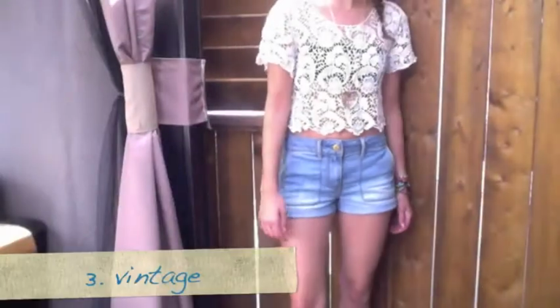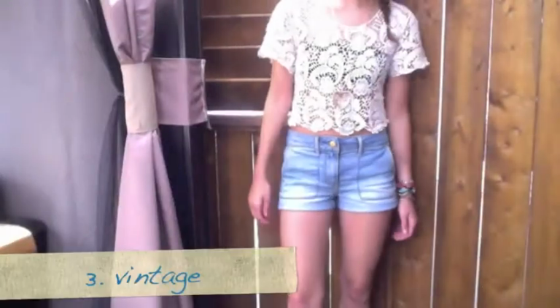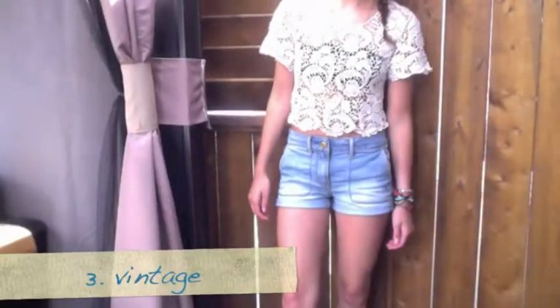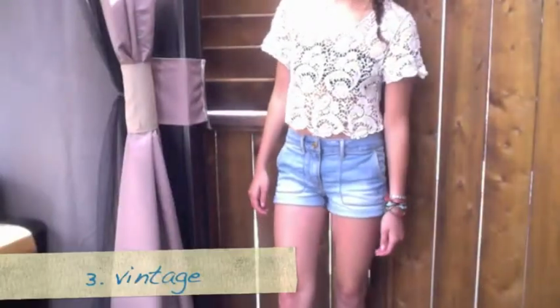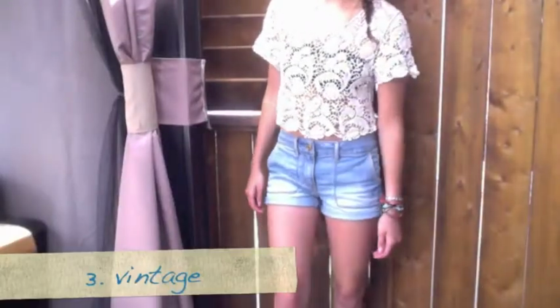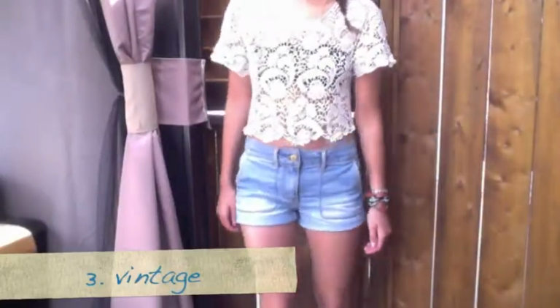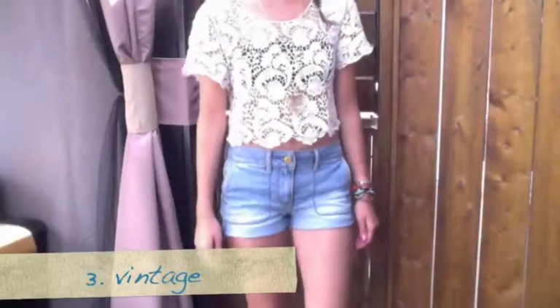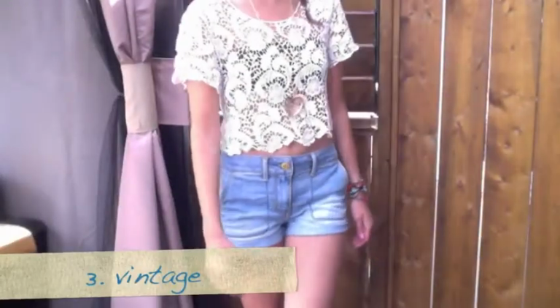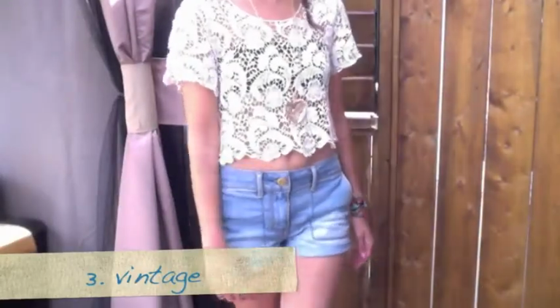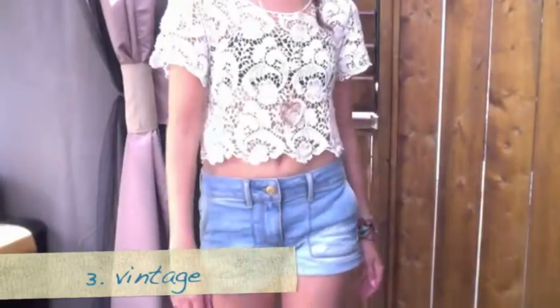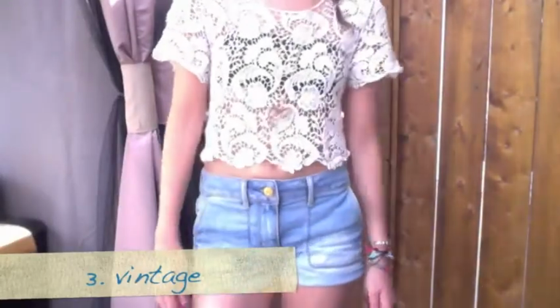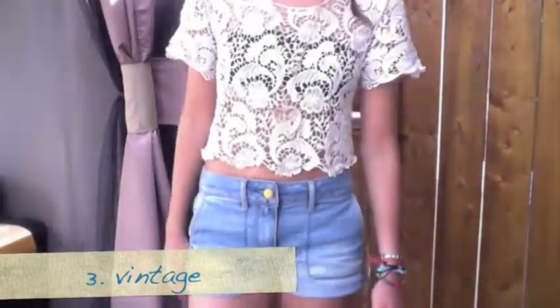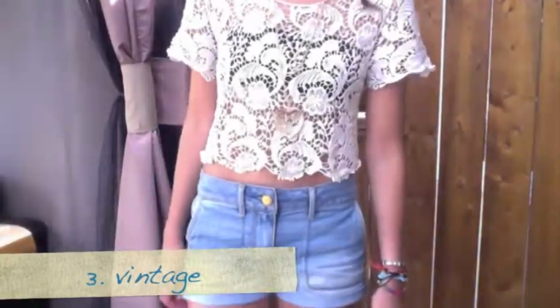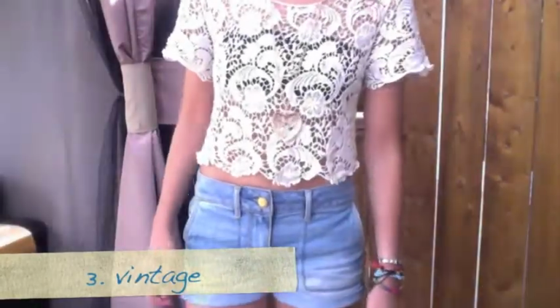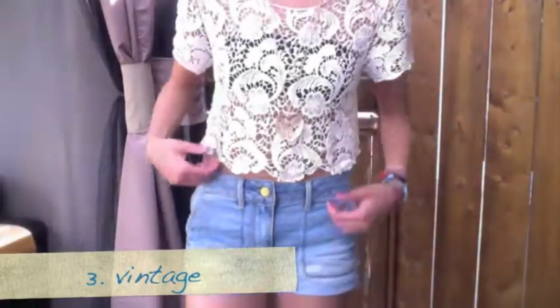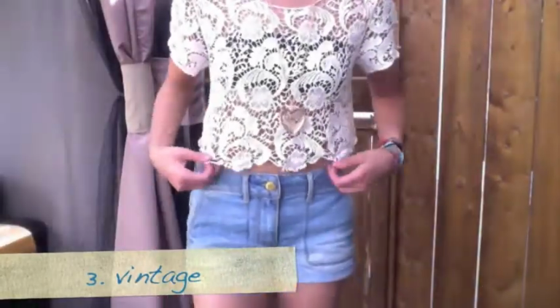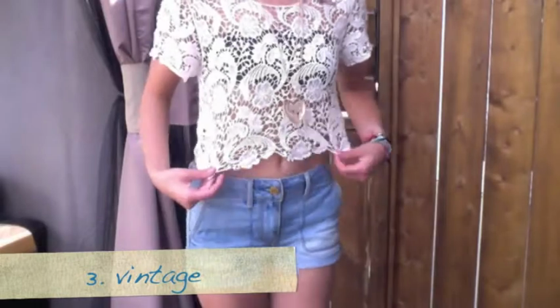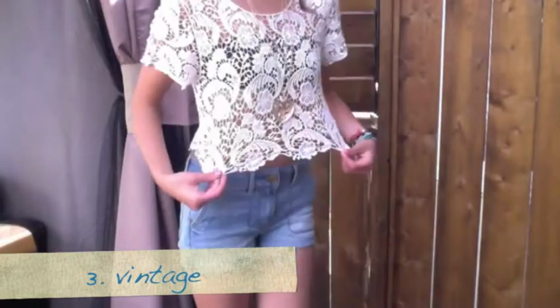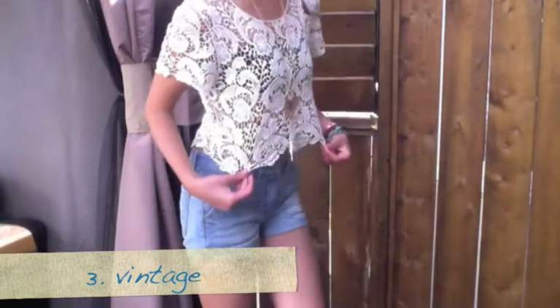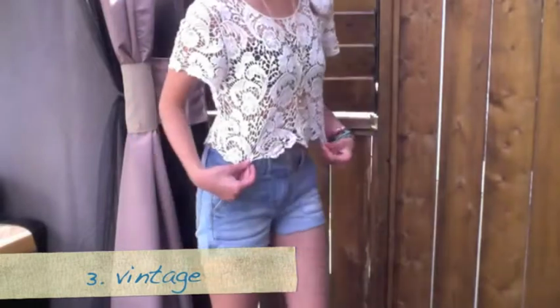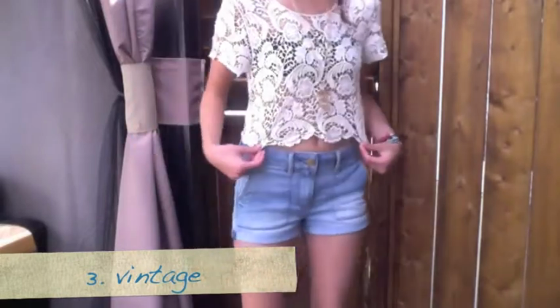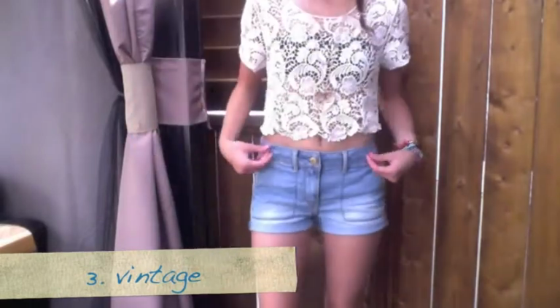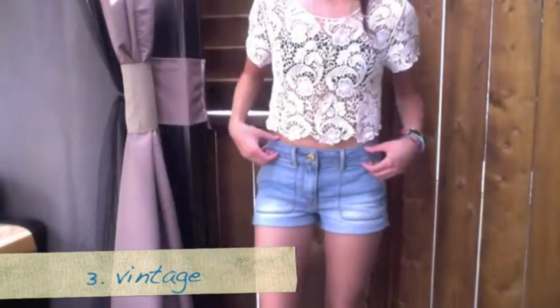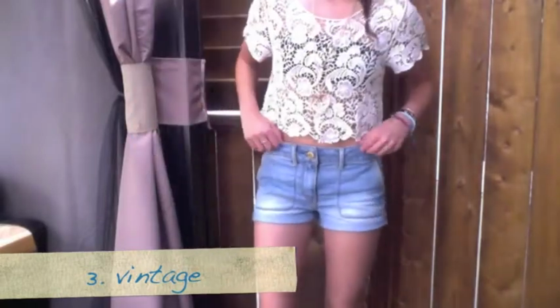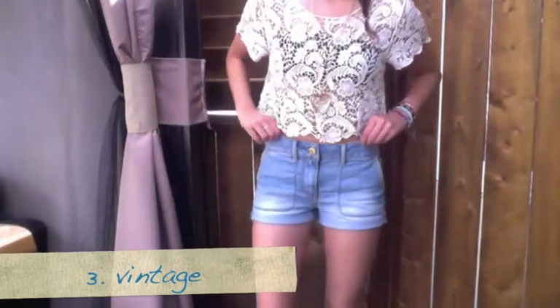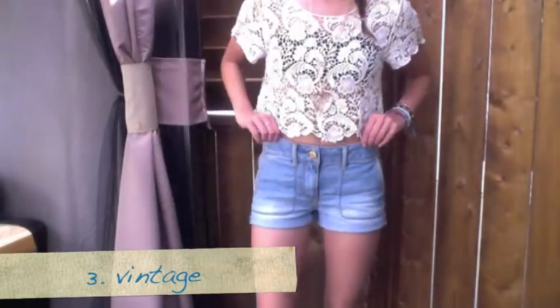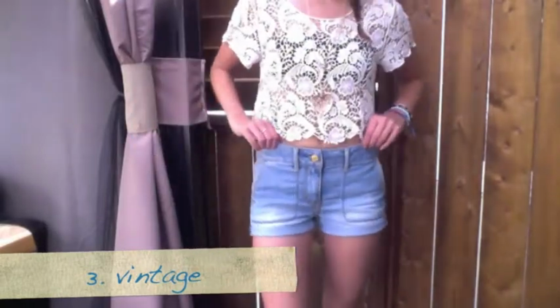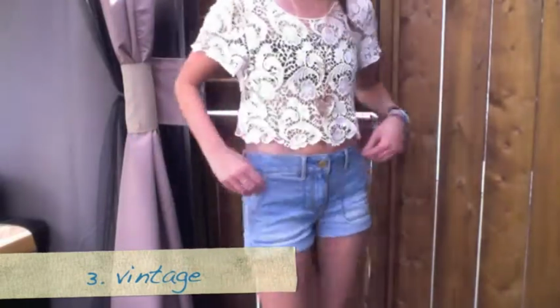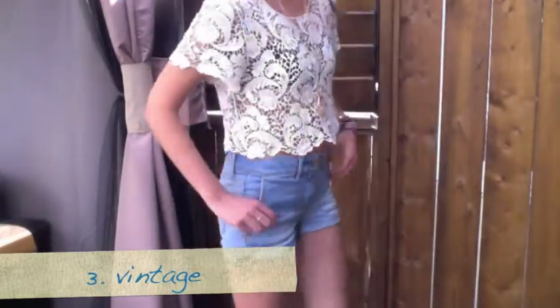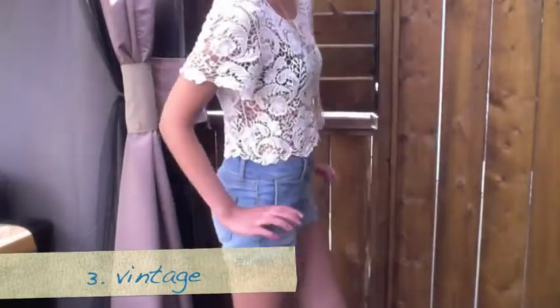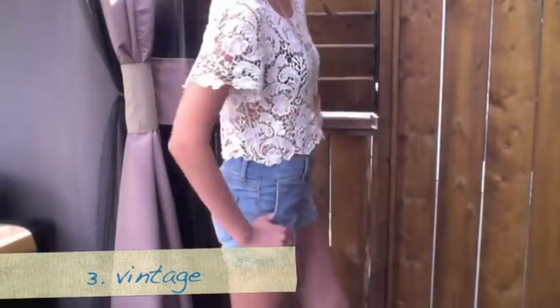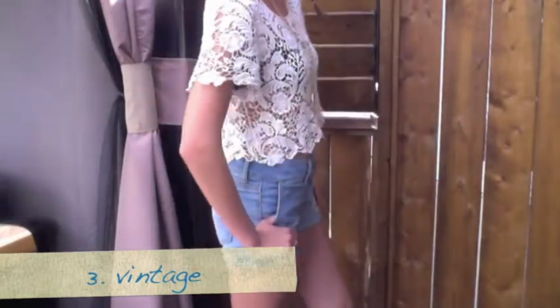Now we're going to move on to the vintage look. For this vintage look you're going to want to take any lace or crocheted crop top that you have and pair that with a bandeau.